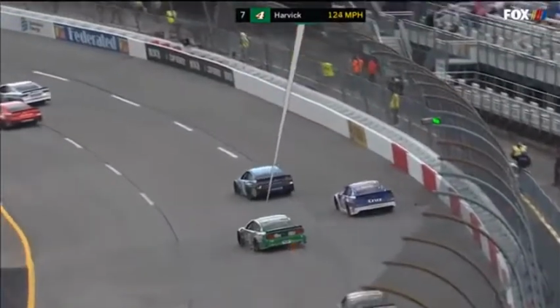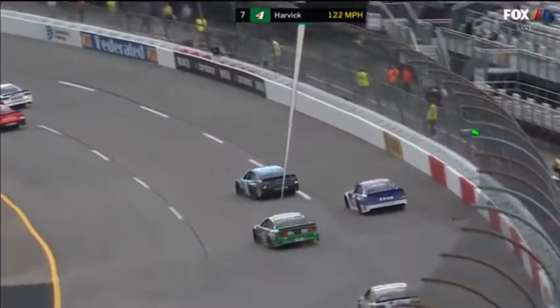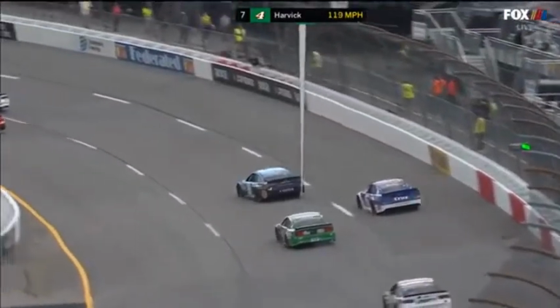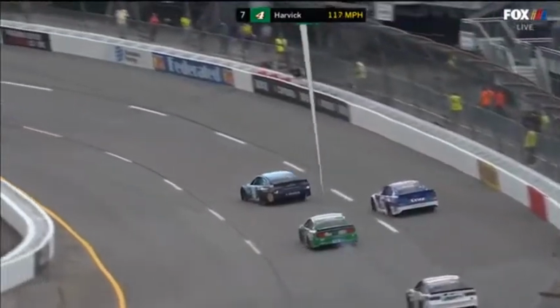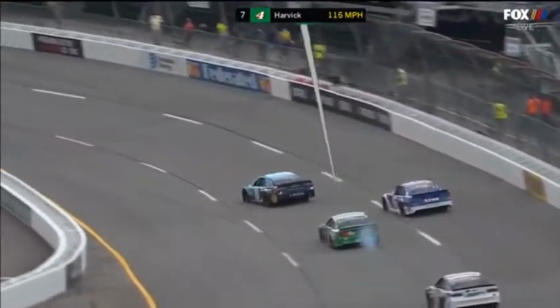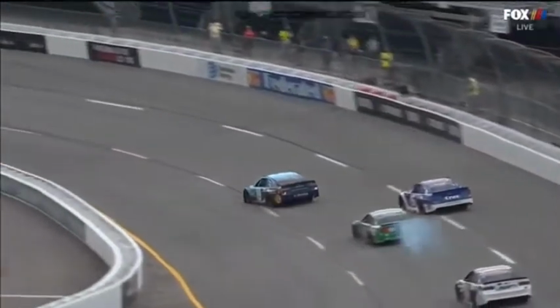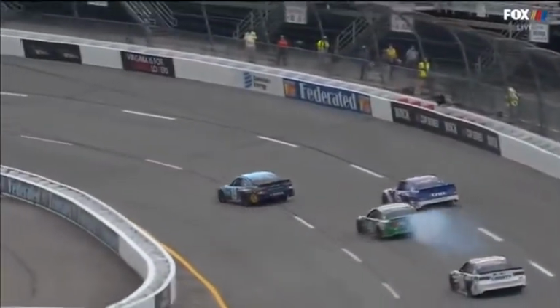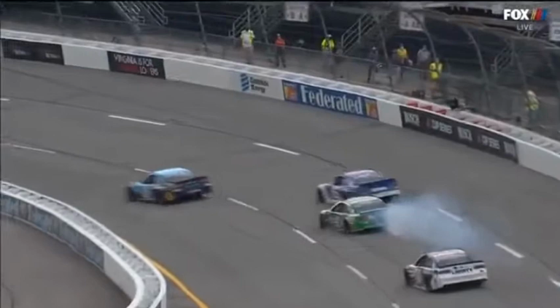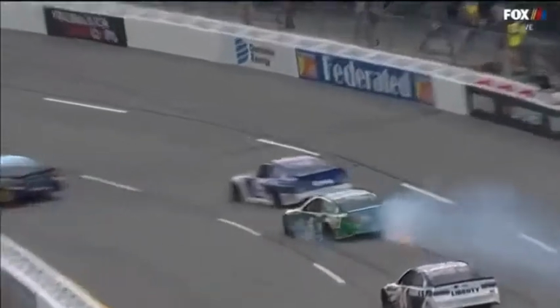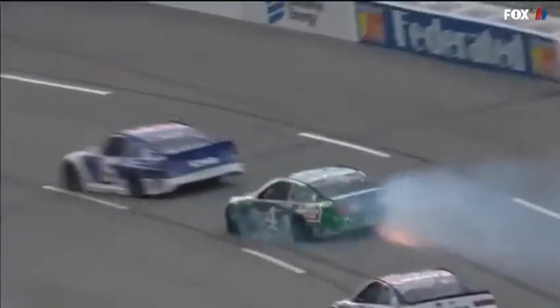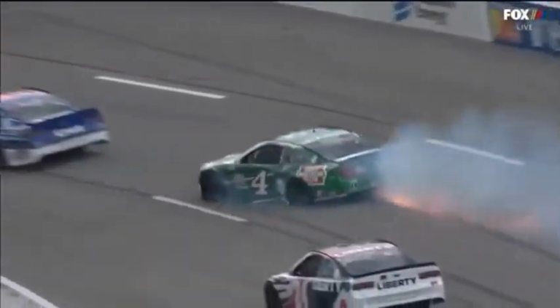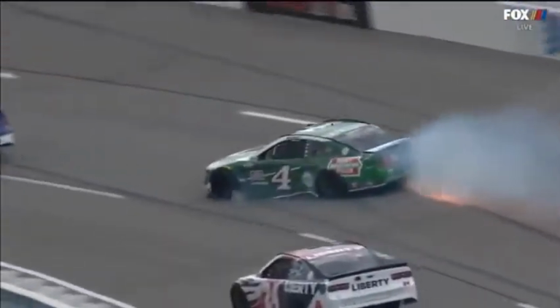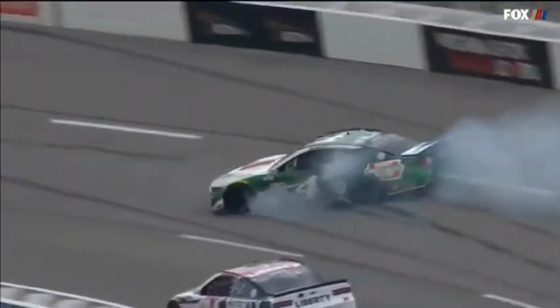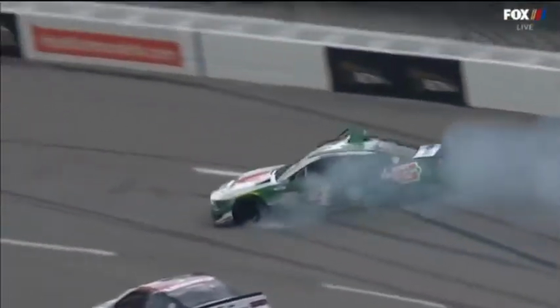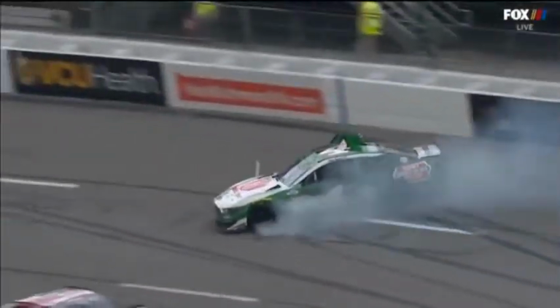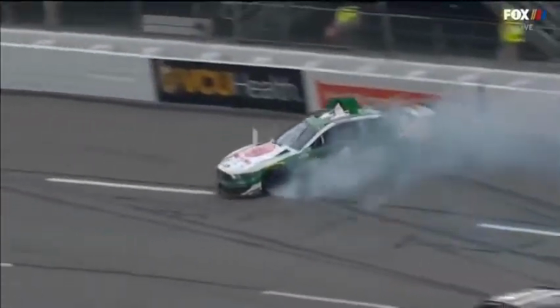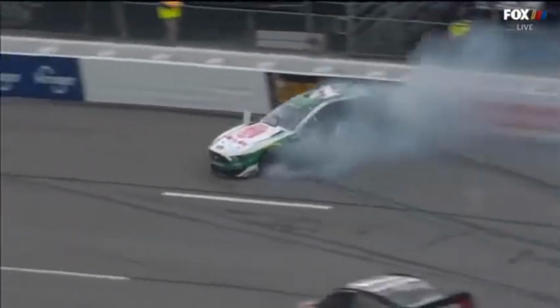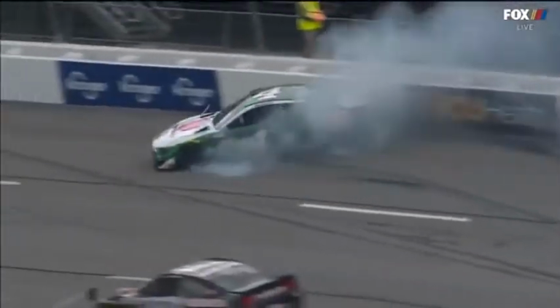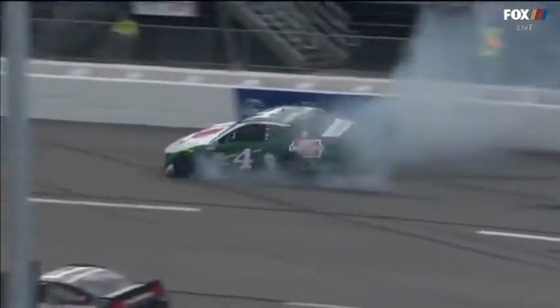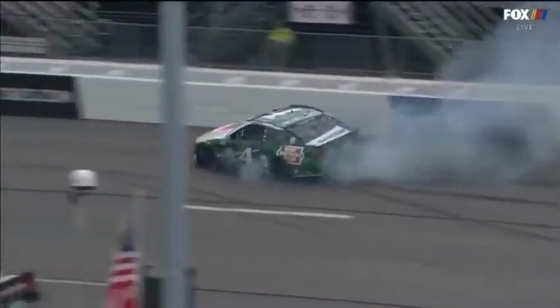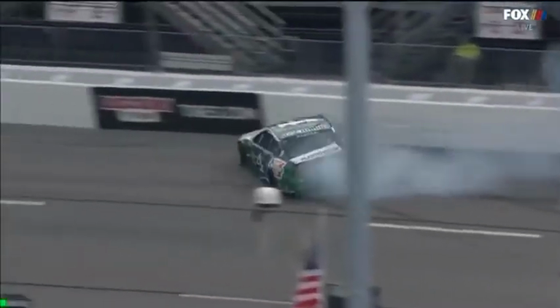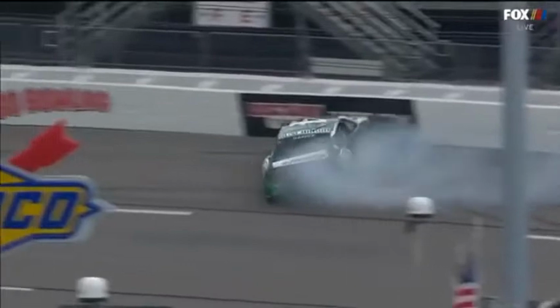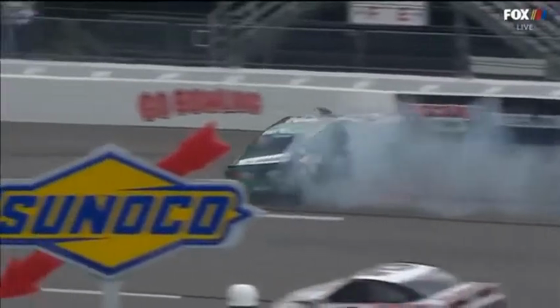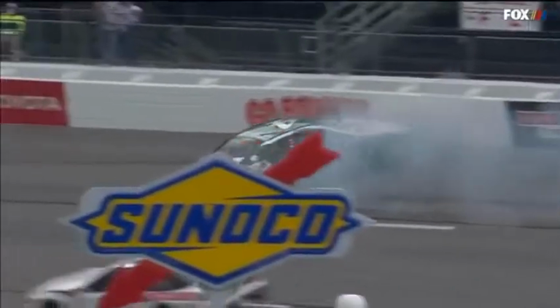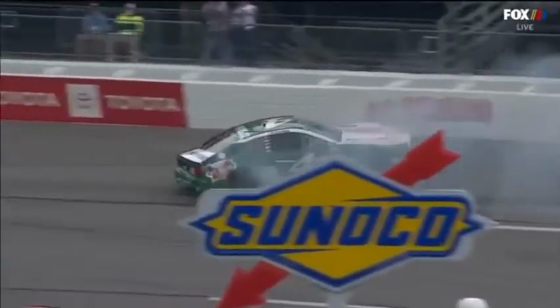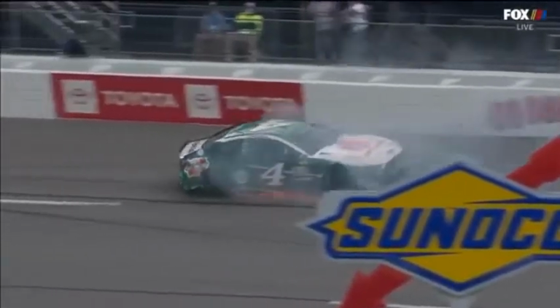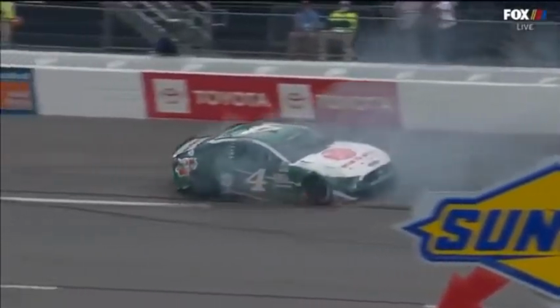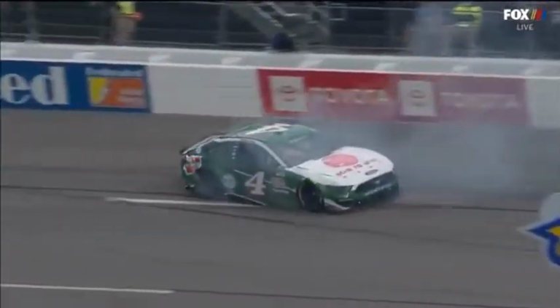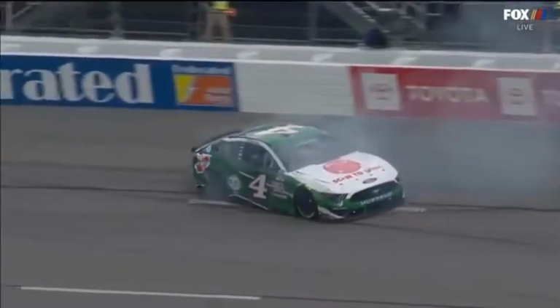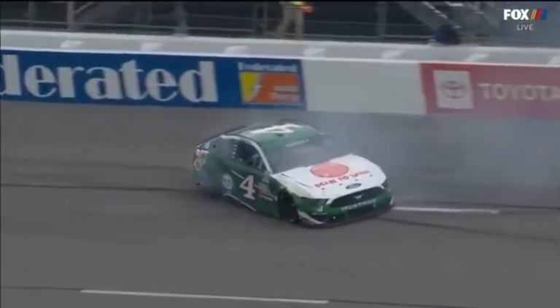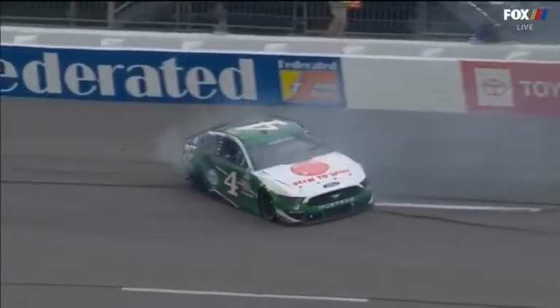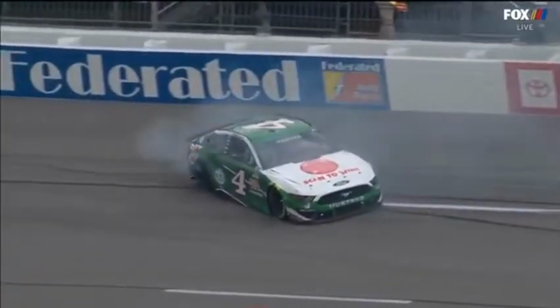That's like the worst place. That right rear tire just went down. That's an odd situation that far into a run to see a right rear tire go down like that.